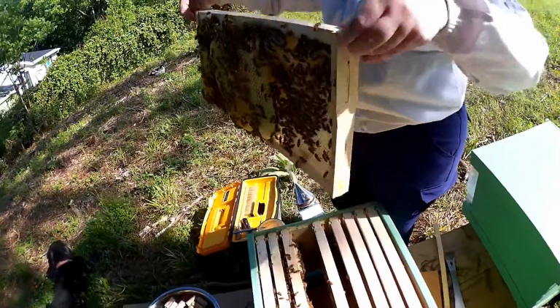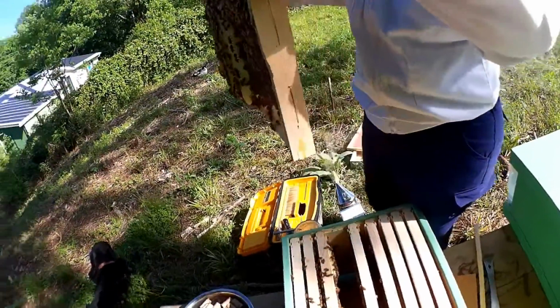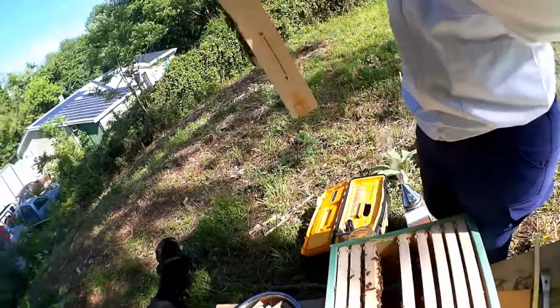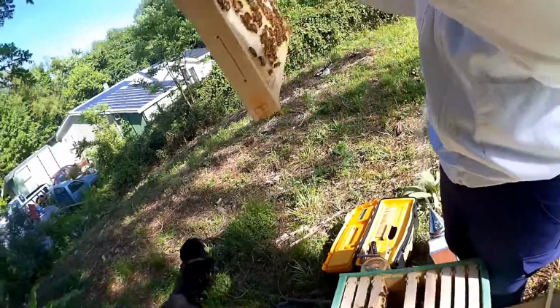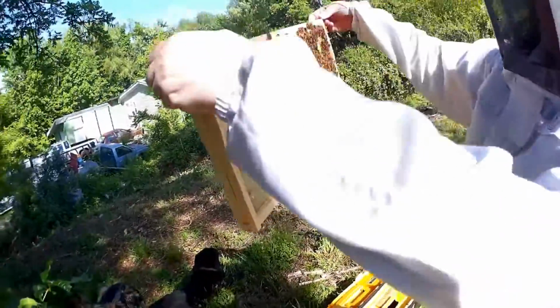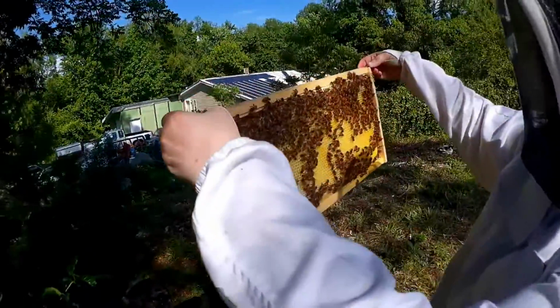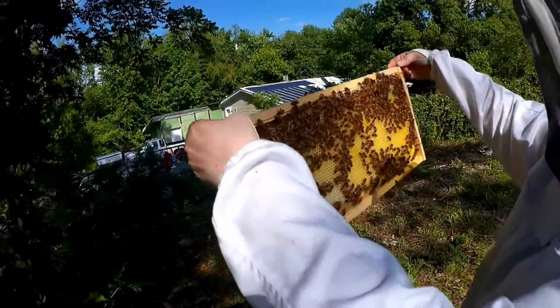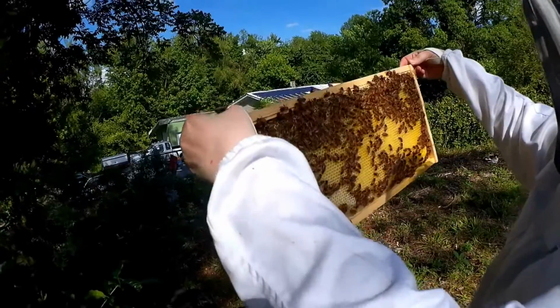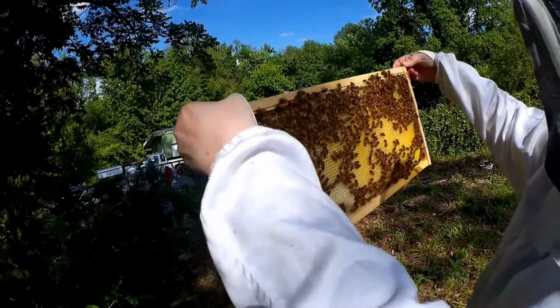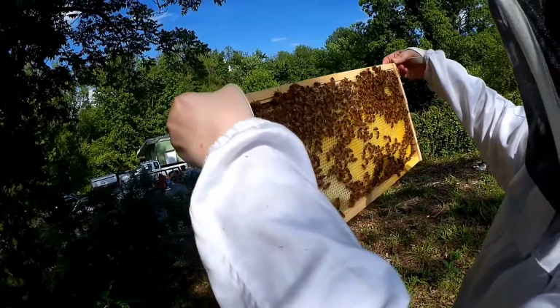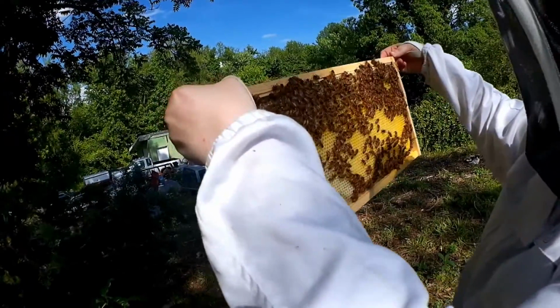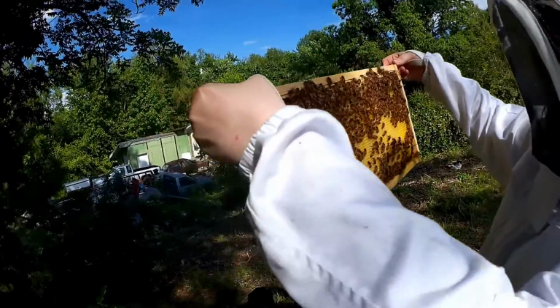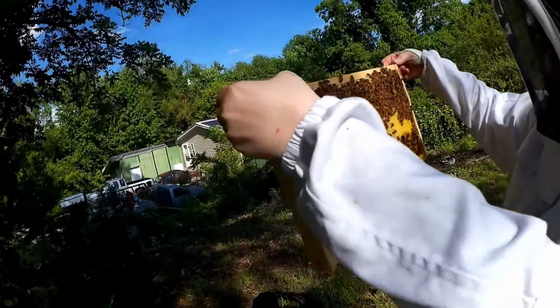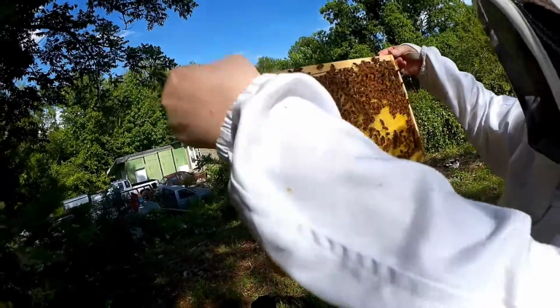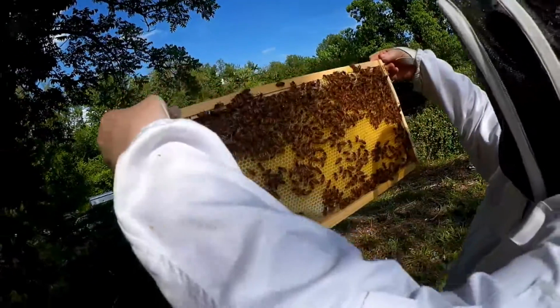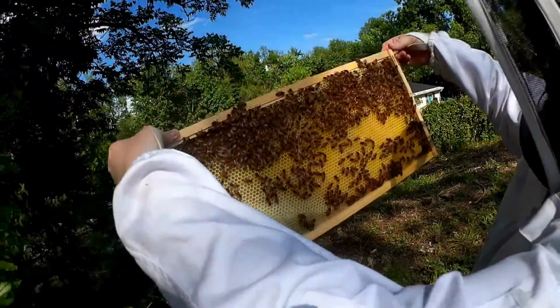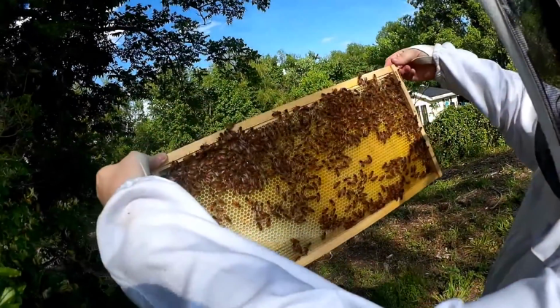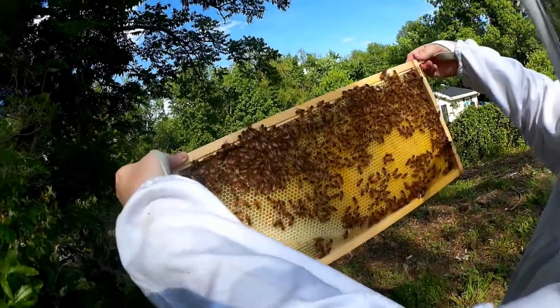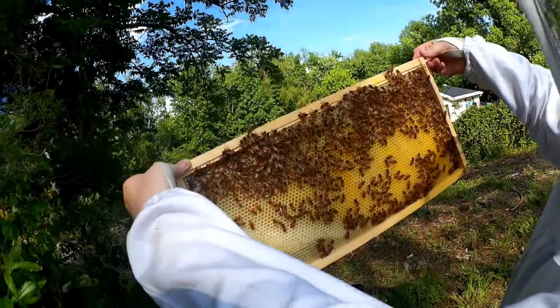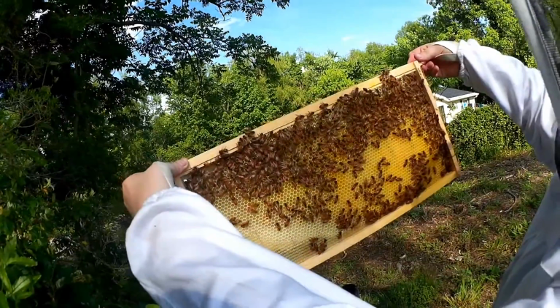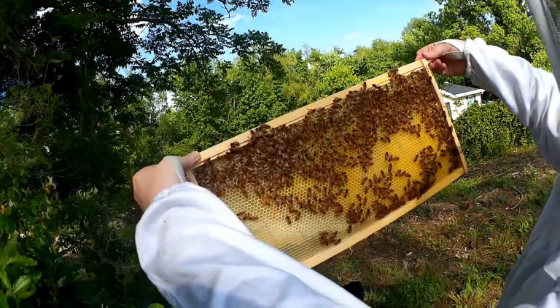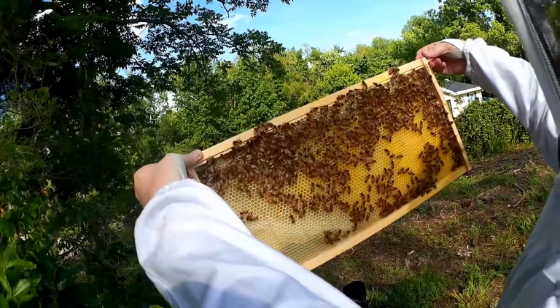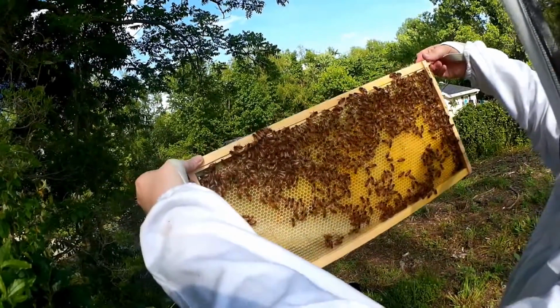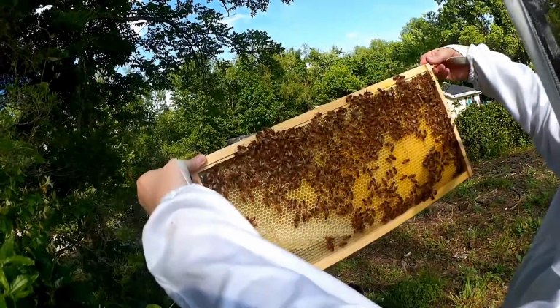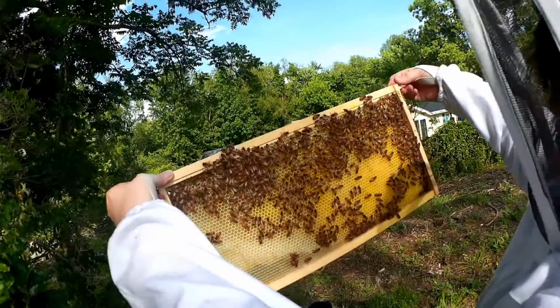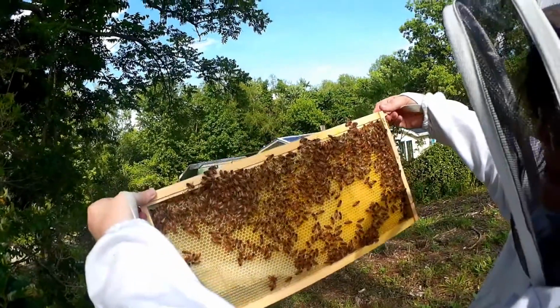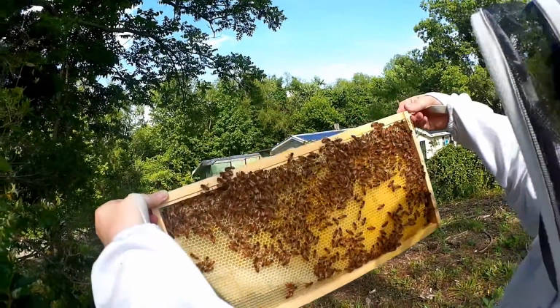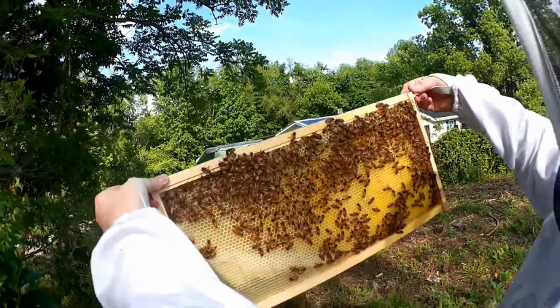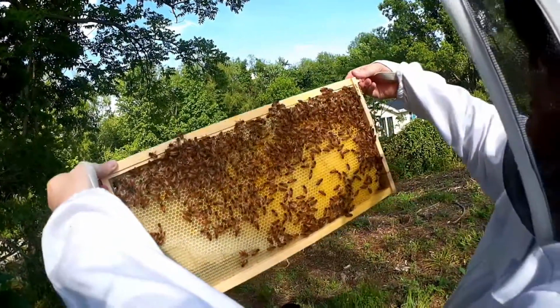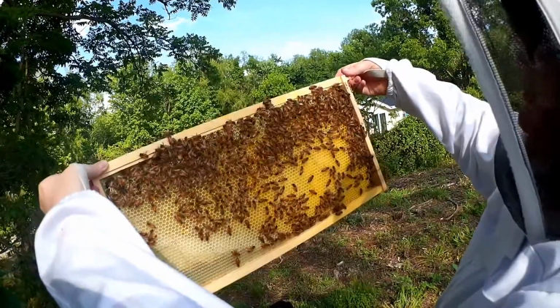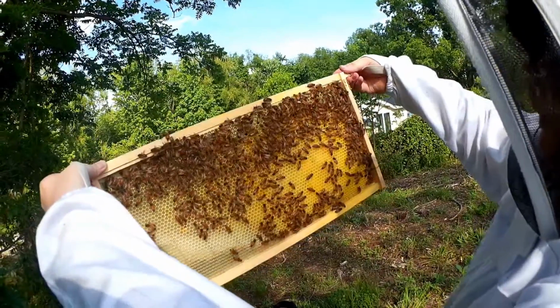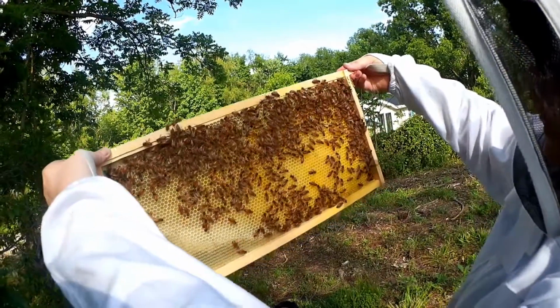They've built quite a bit on there. I can see some larva — this is all uncapped larva. I don't know if you can see it on camera; it's very small, but those little white things on the bottom. So let's take a minute and look for the queen.